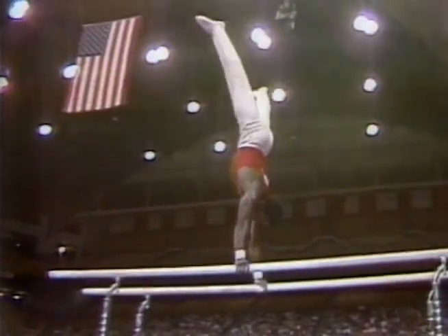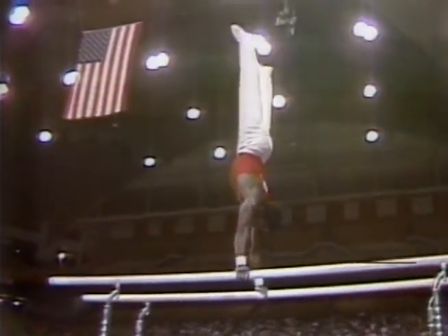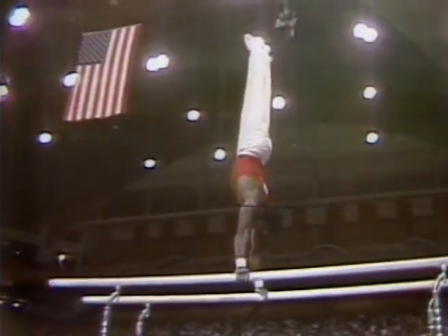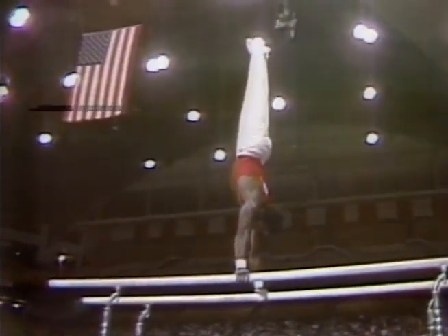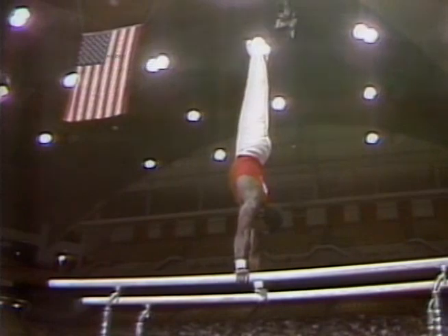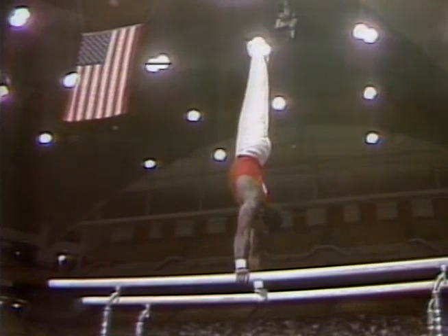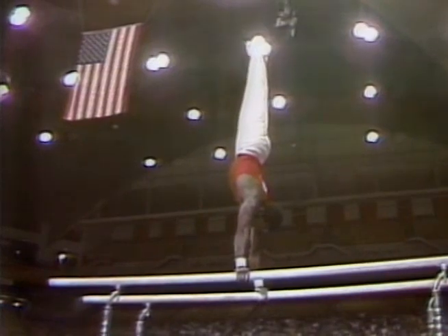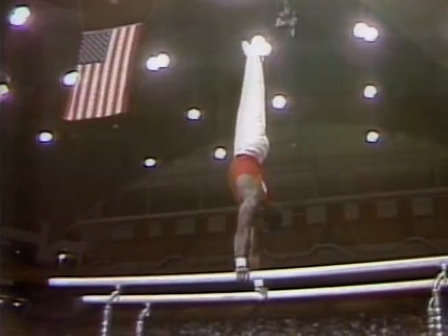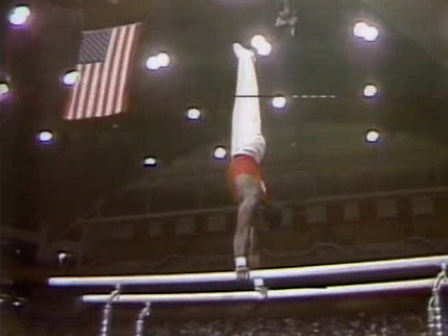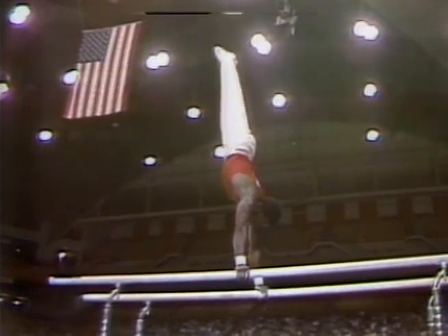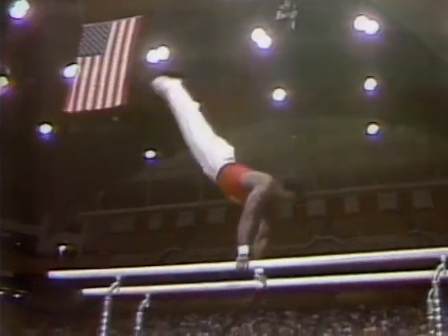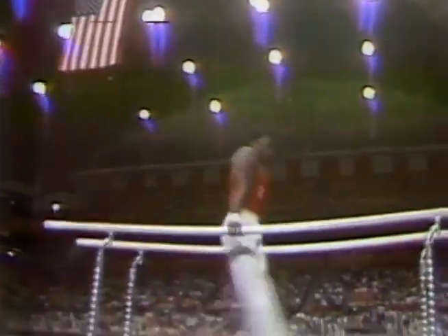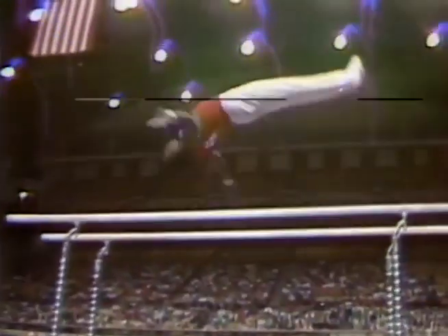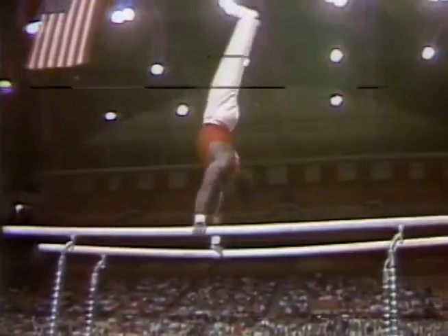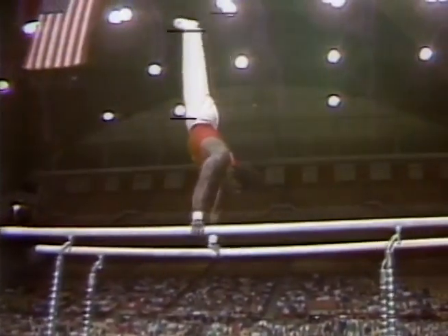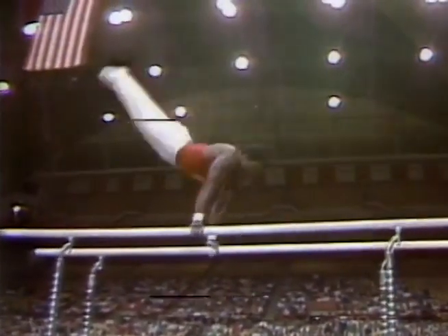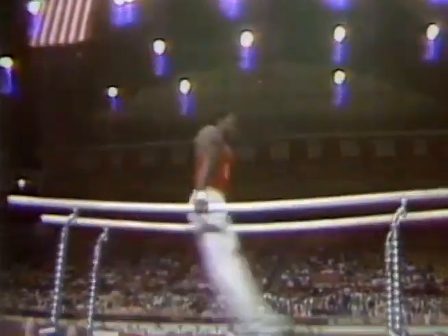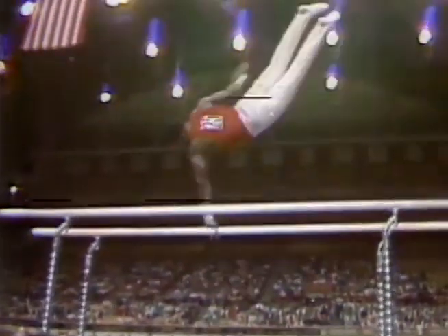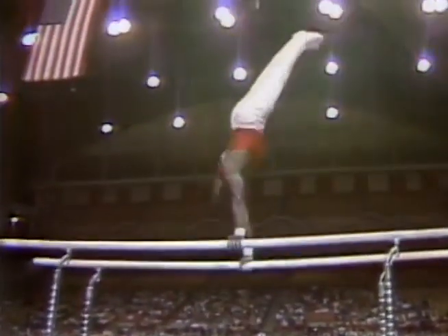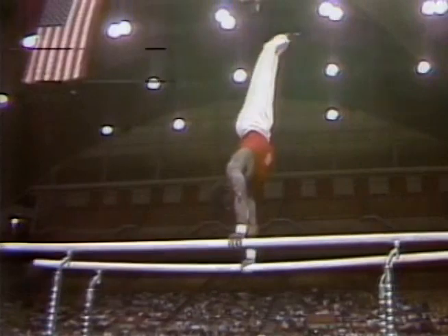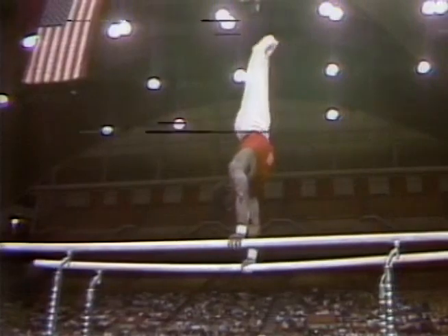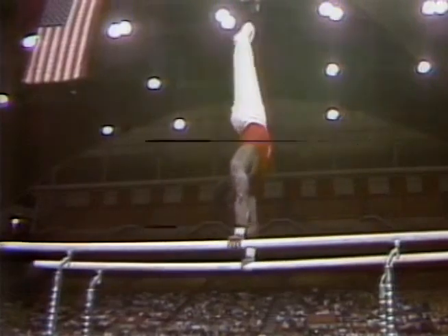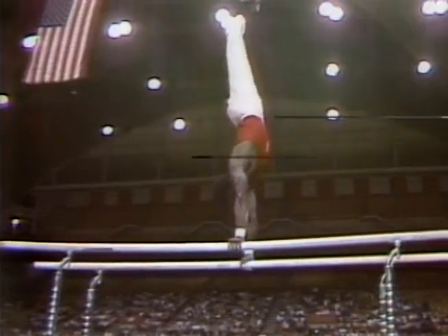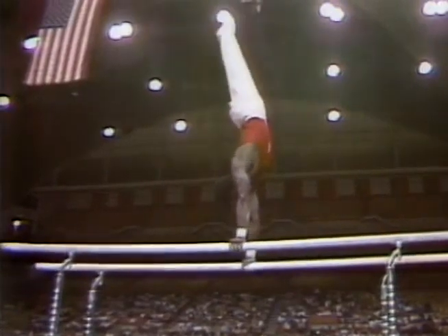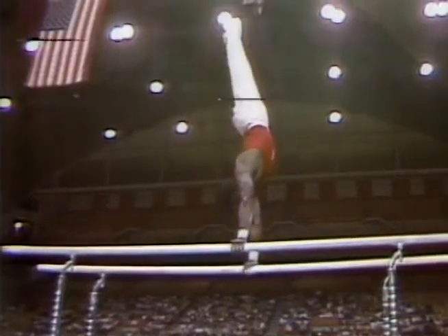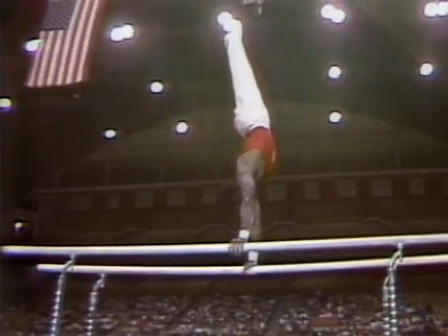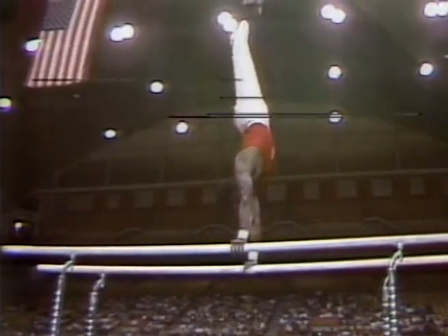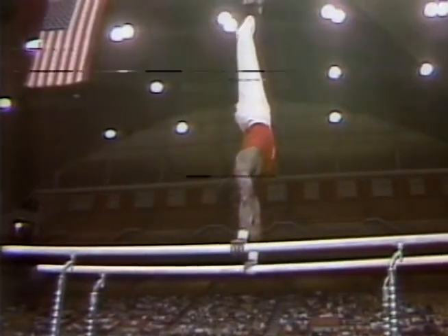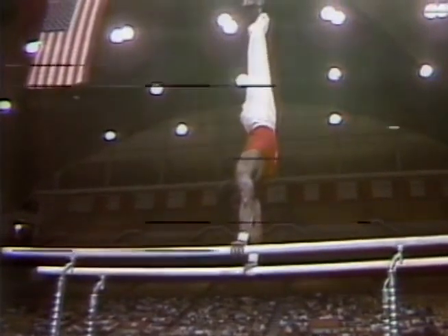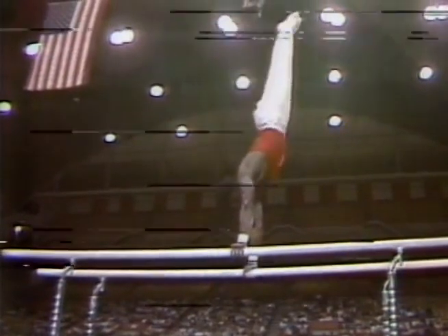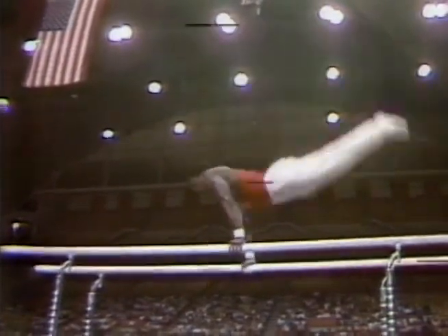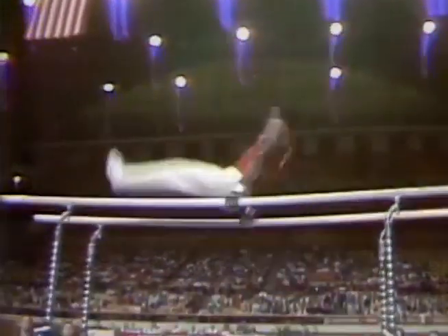Here's the press to a handstand. Straight arms, straight legs. Back toss to a handstand — lost a little bit of control, but he regained it right there. Regains his composure, gets steady for the dismount.